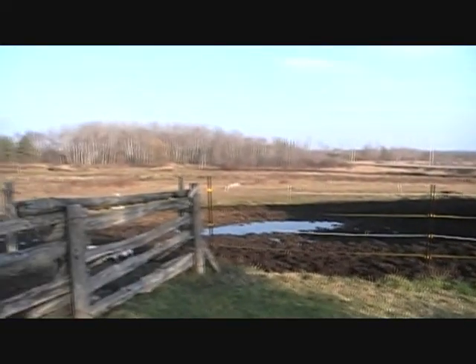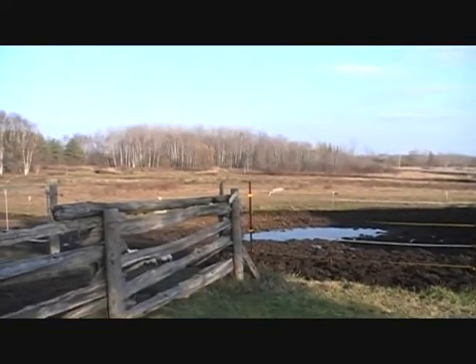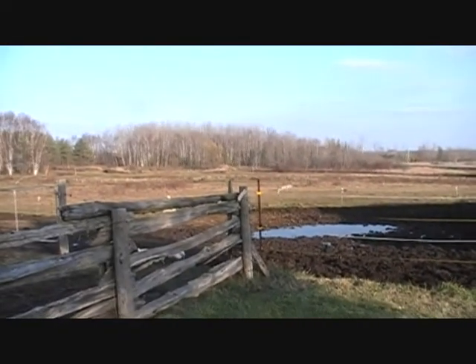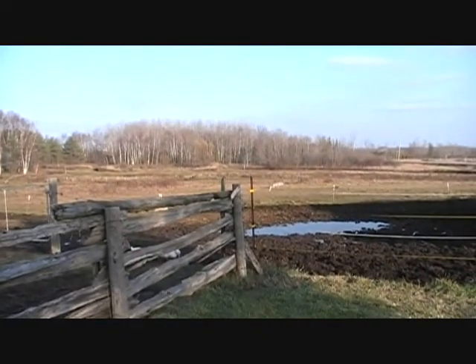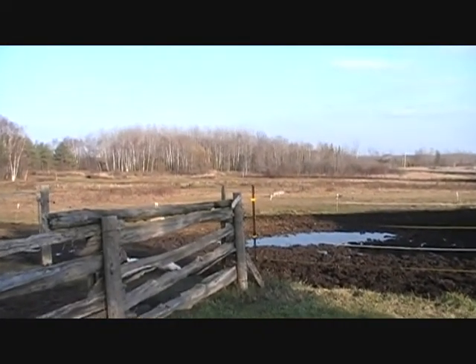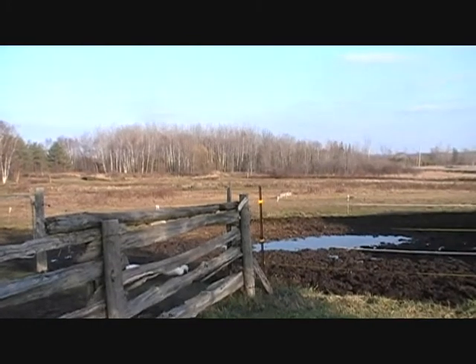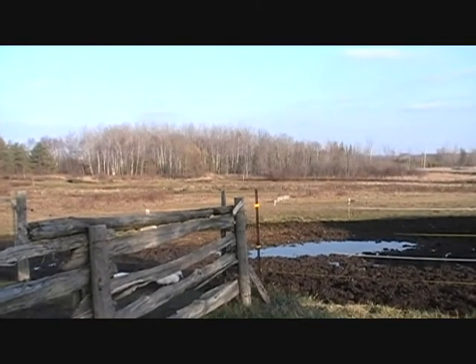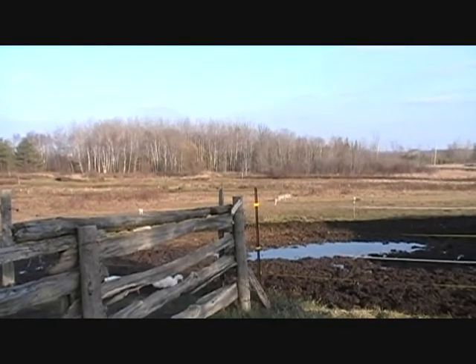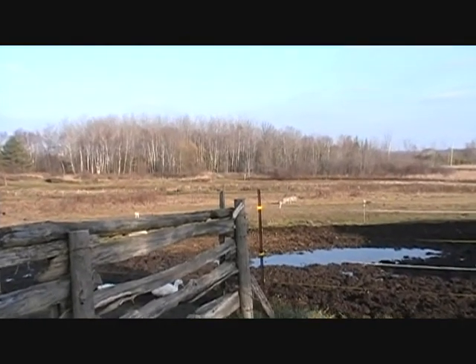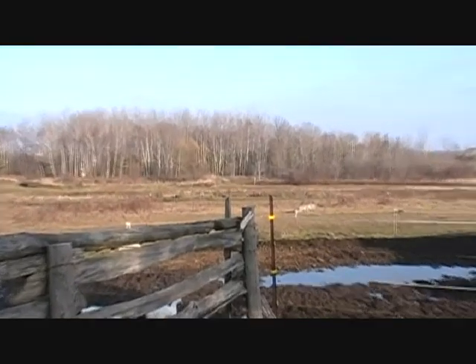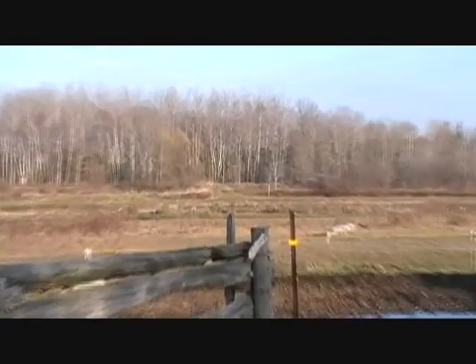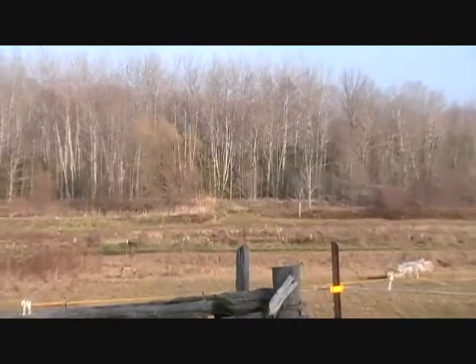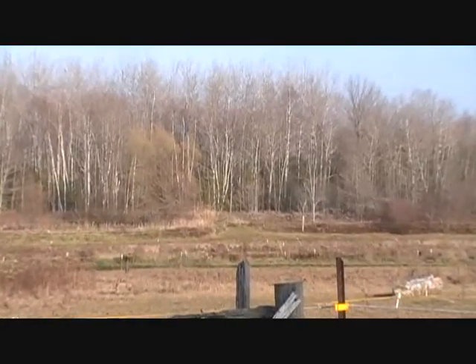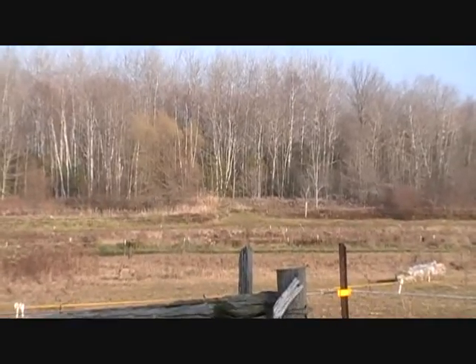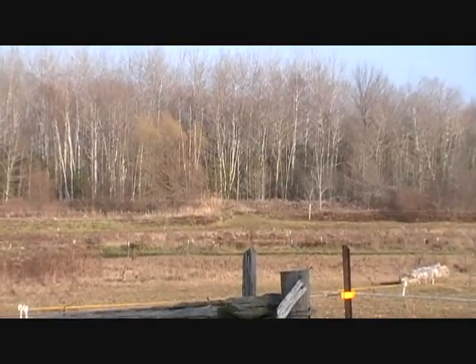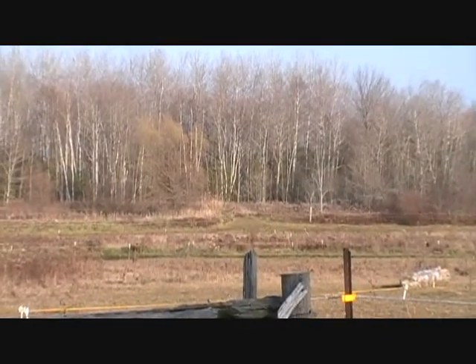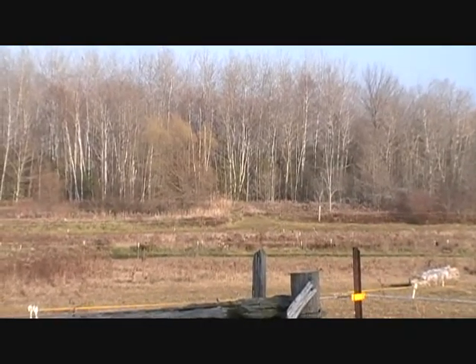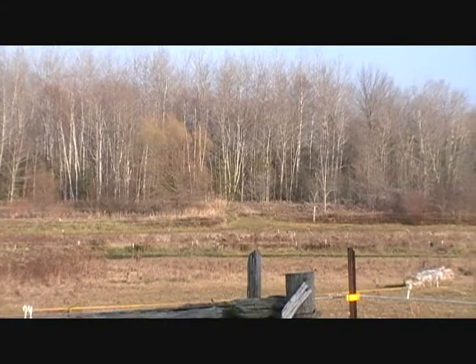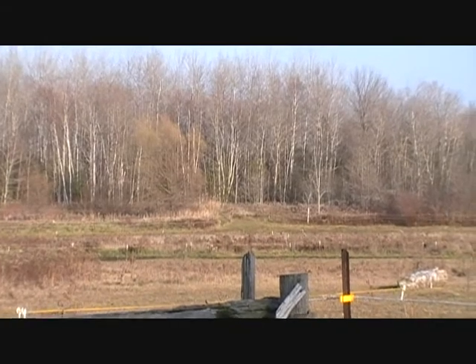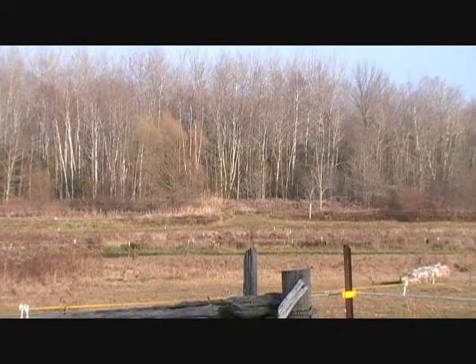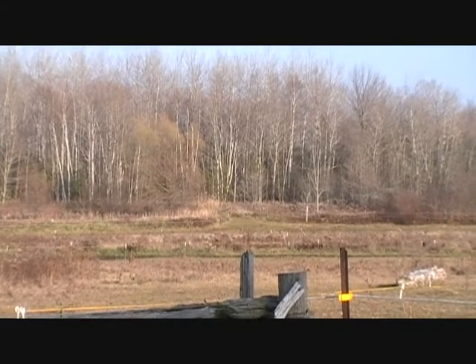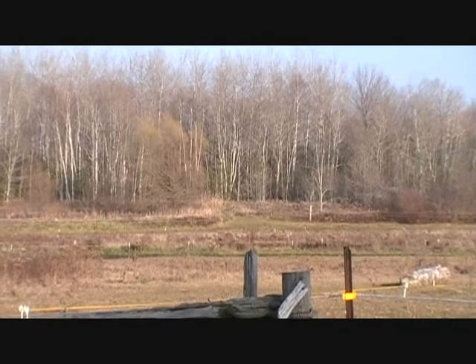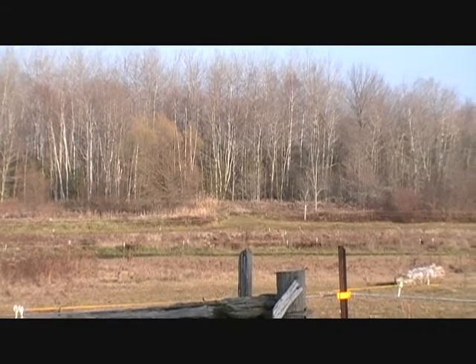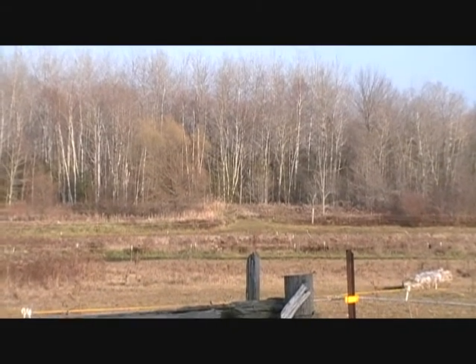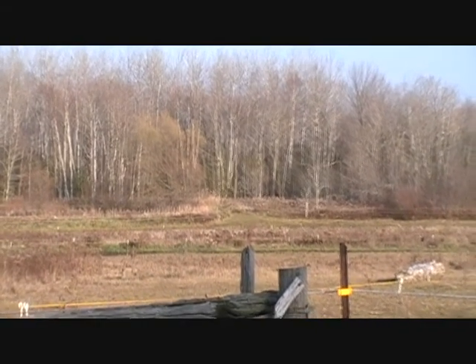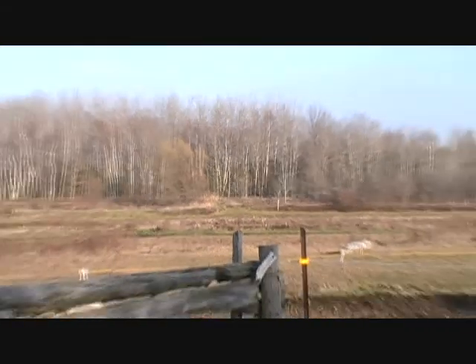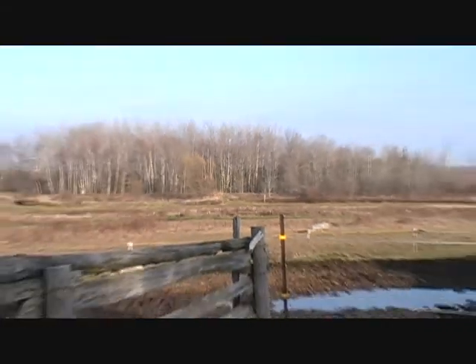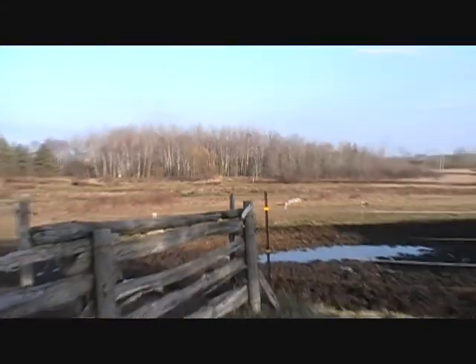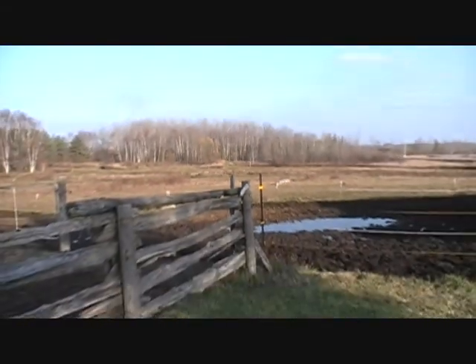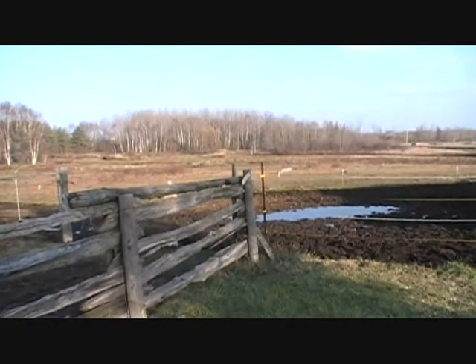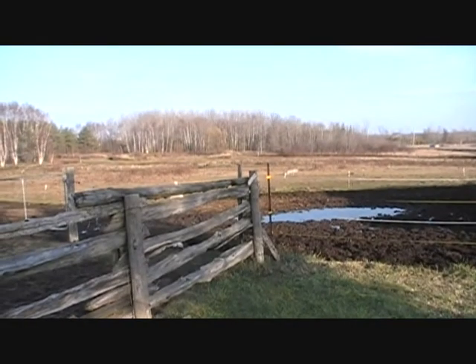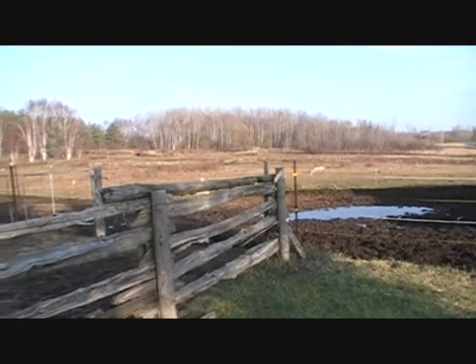In the background there is one of our wood lots. It's comprised mainly of birch and cedar with some ash and aspen and a few other hardwoods mixed in.